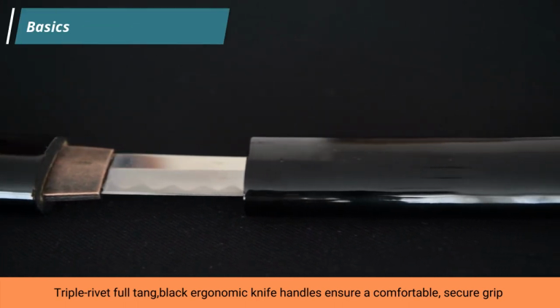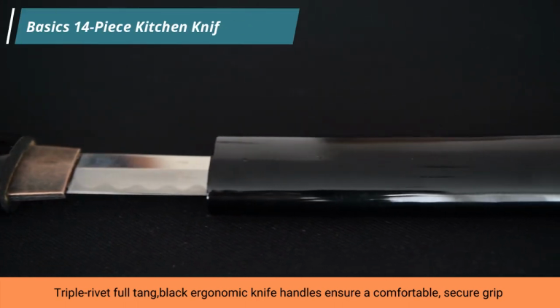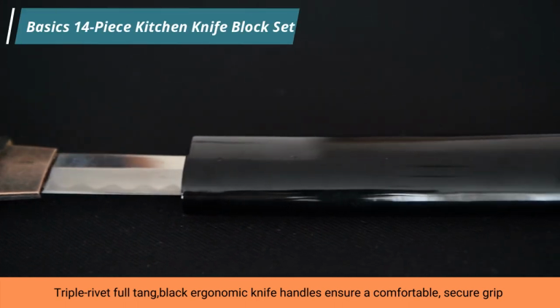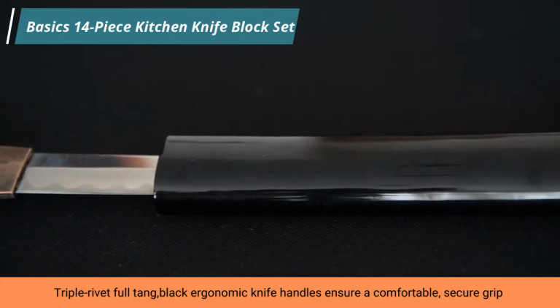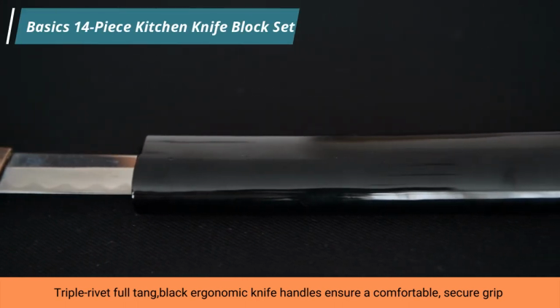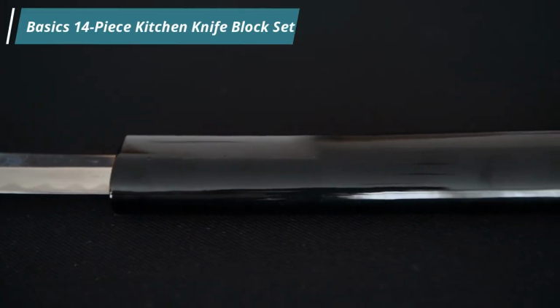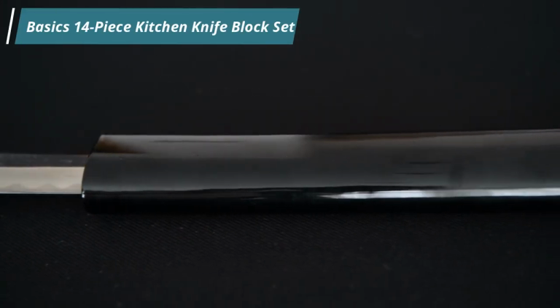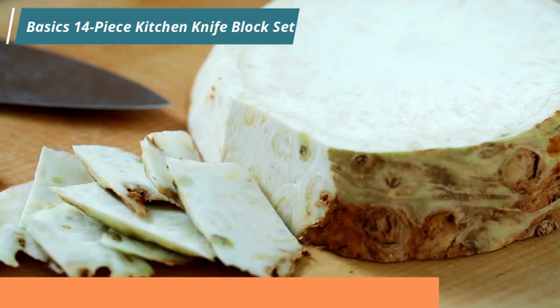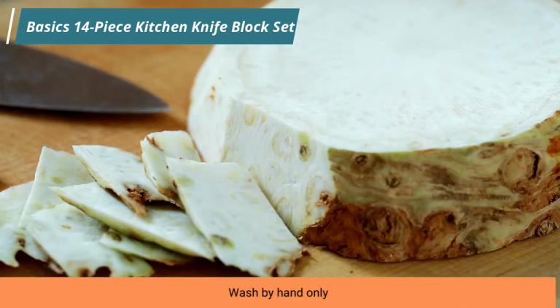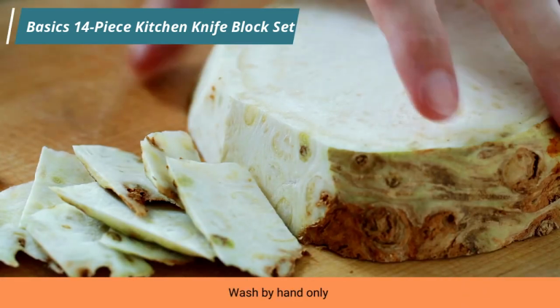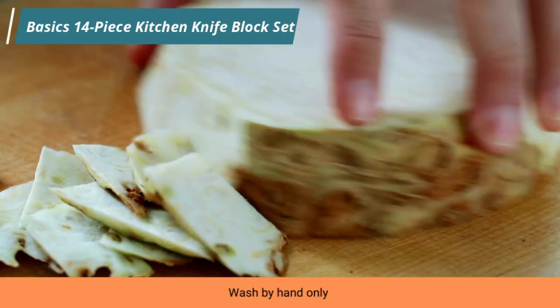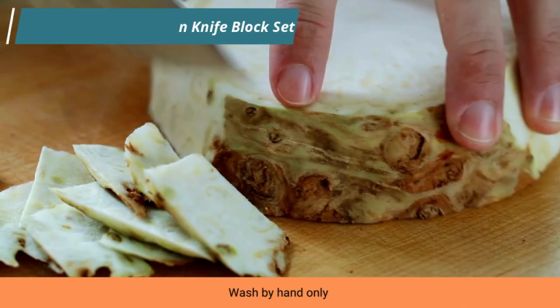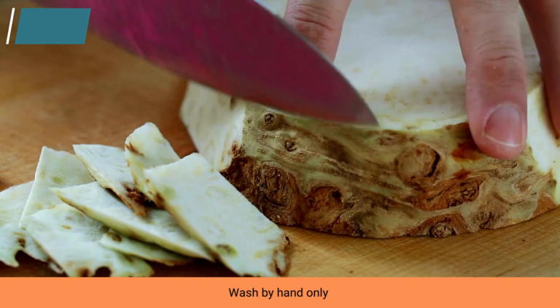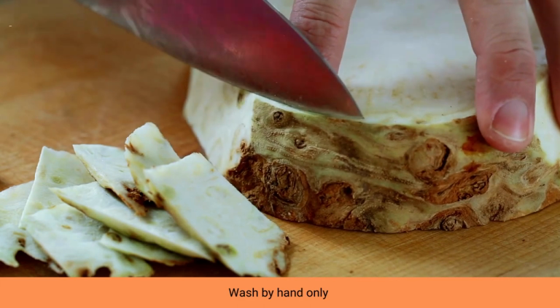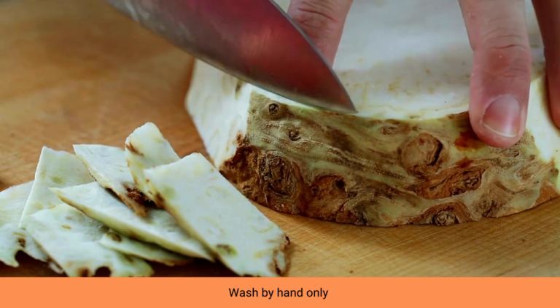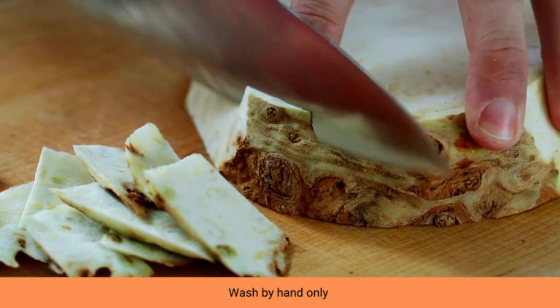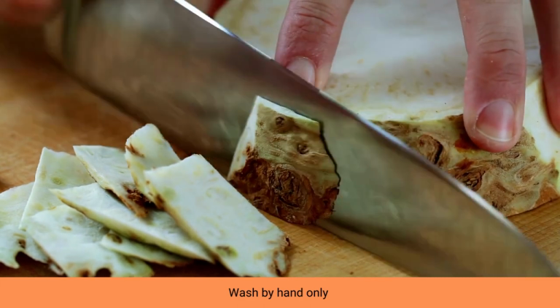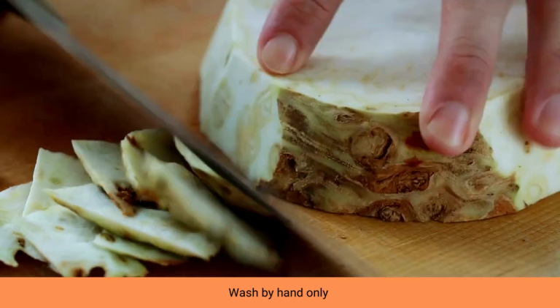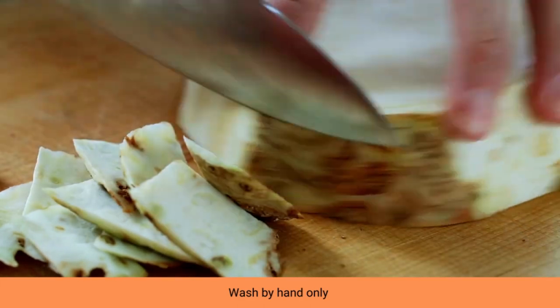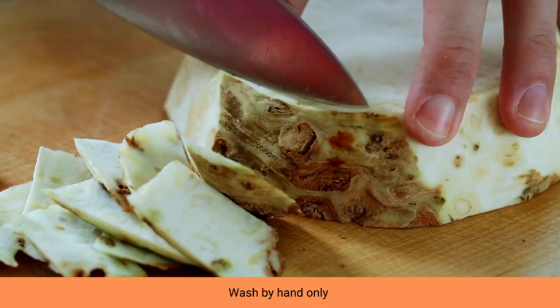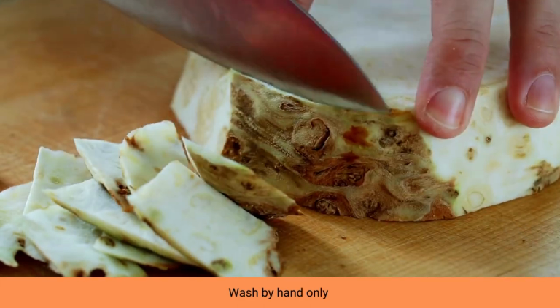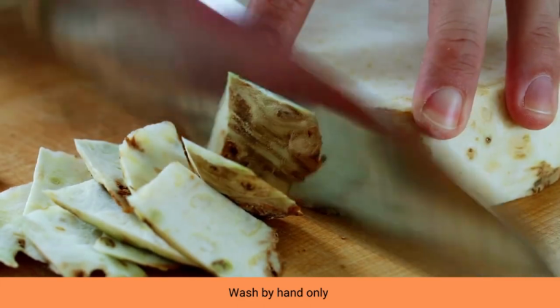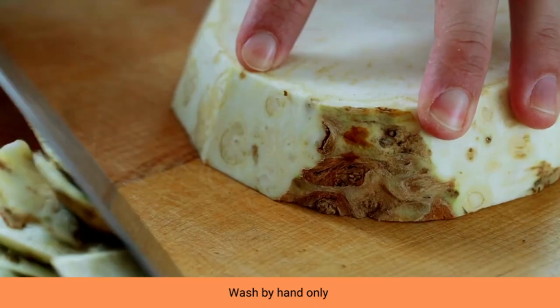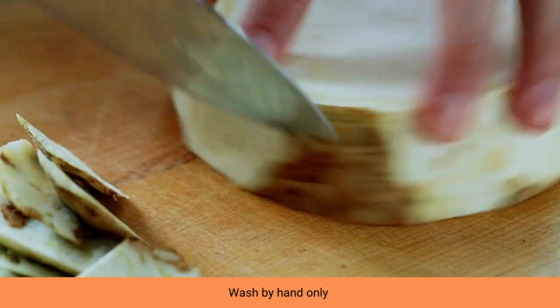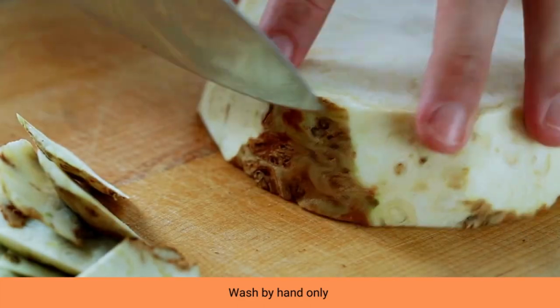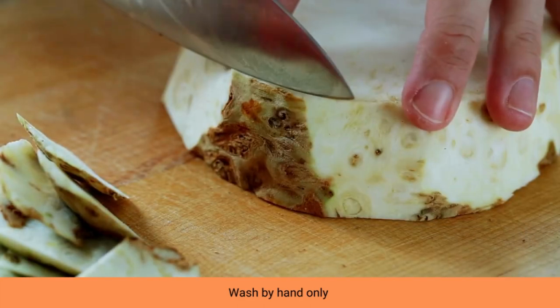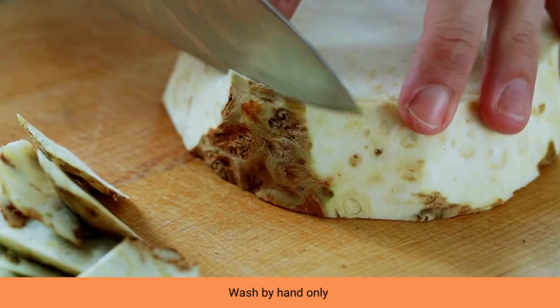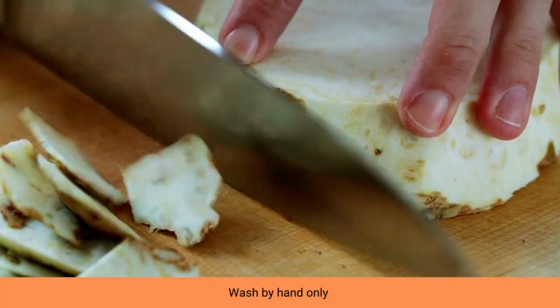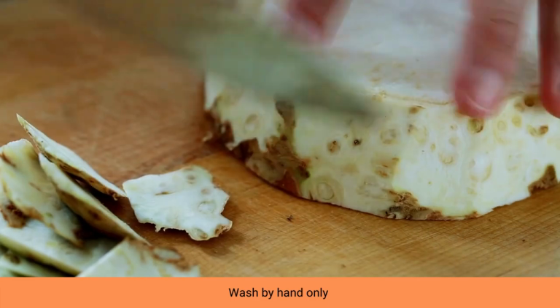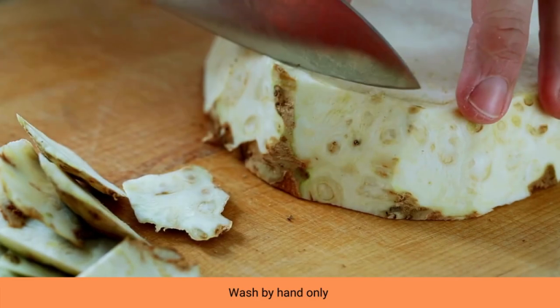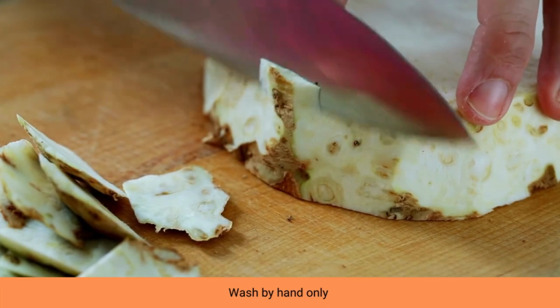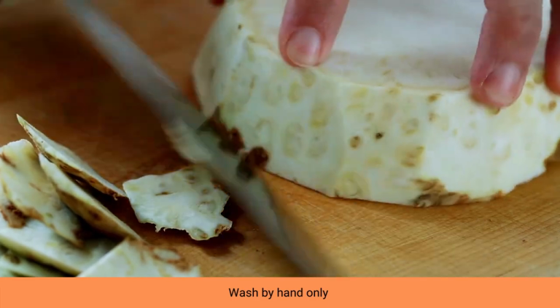High-quality stainless steel blades offer precision results and lasting sharpness. Triple rivet full tang, black ergonomic knife handles ensure a comfortable, secure grip.